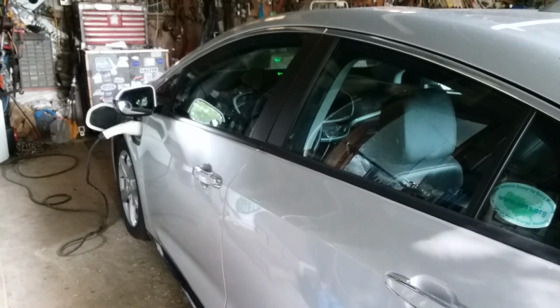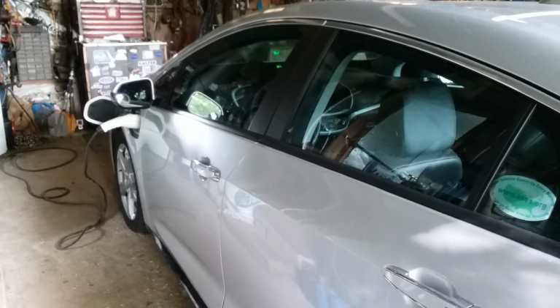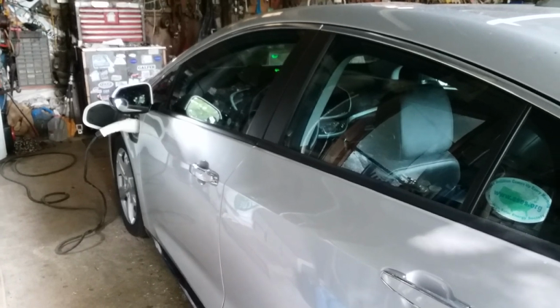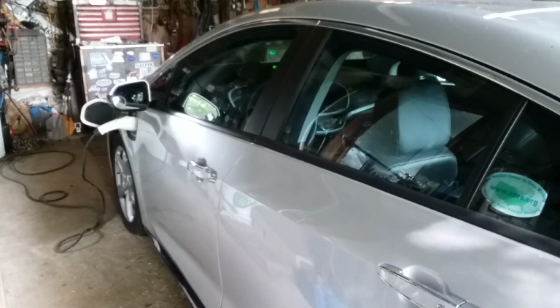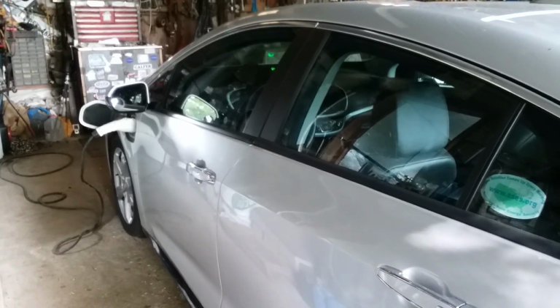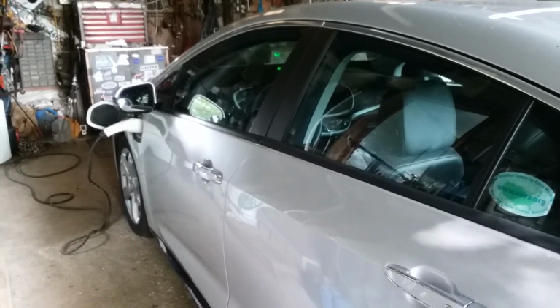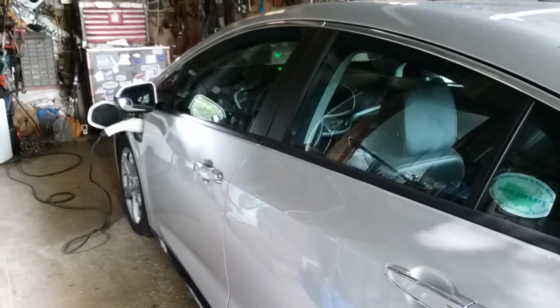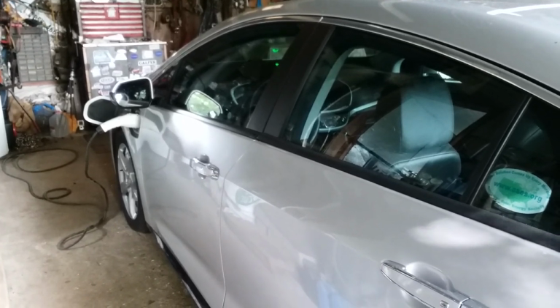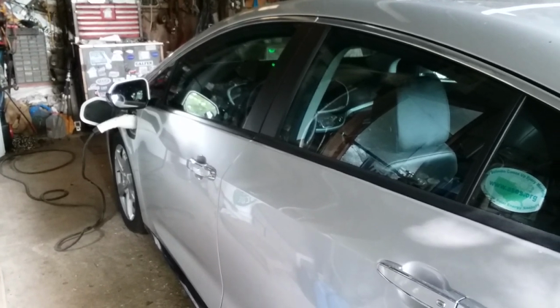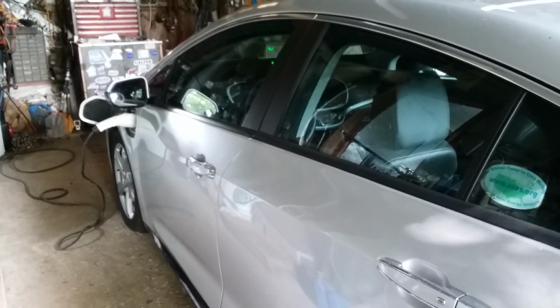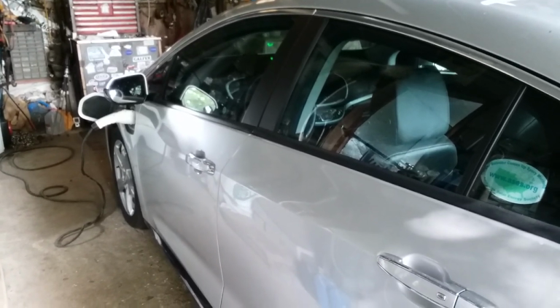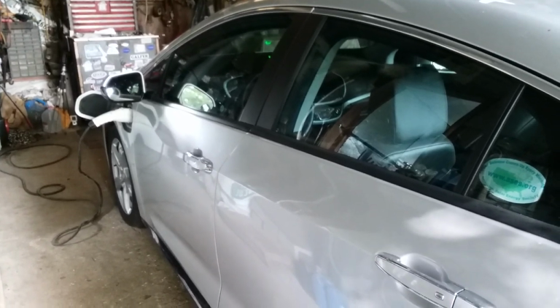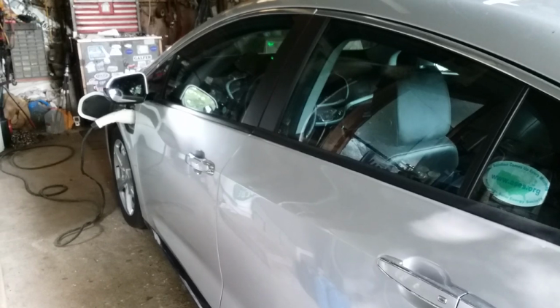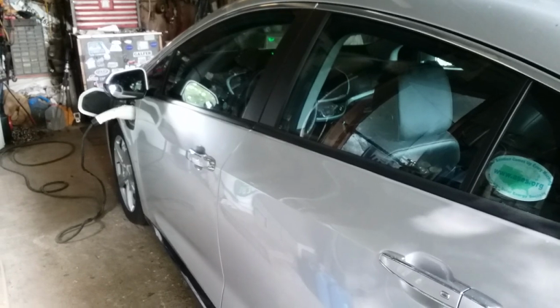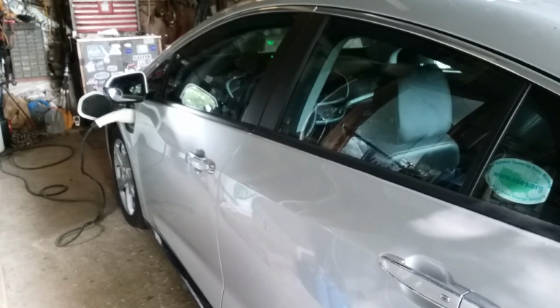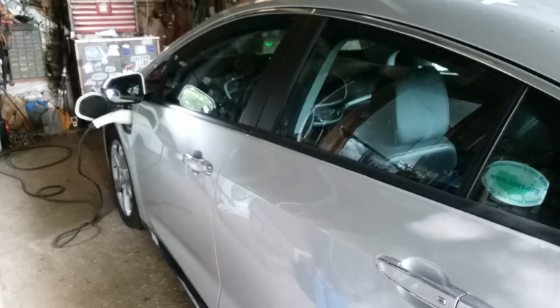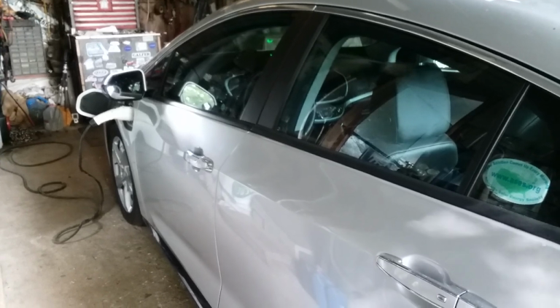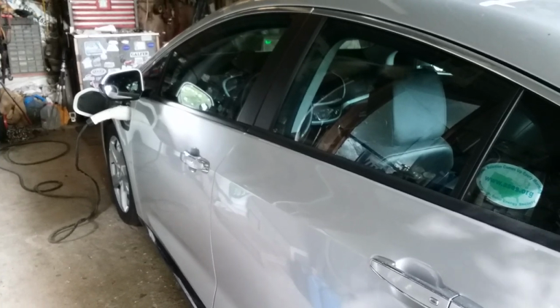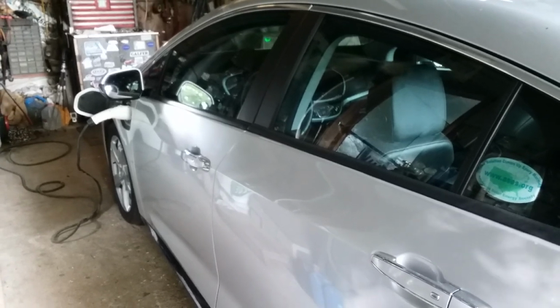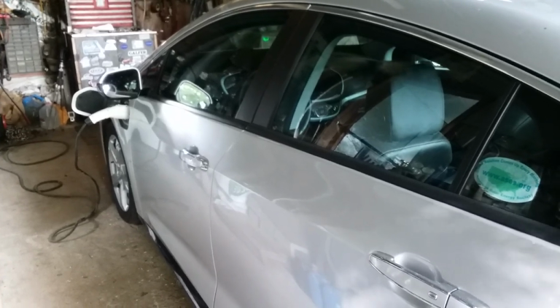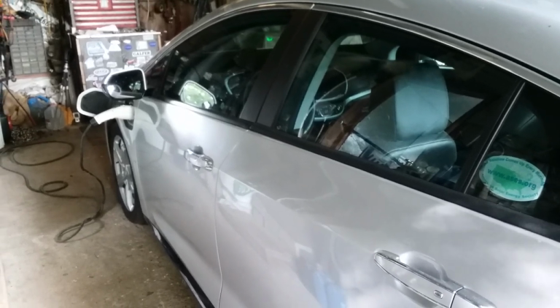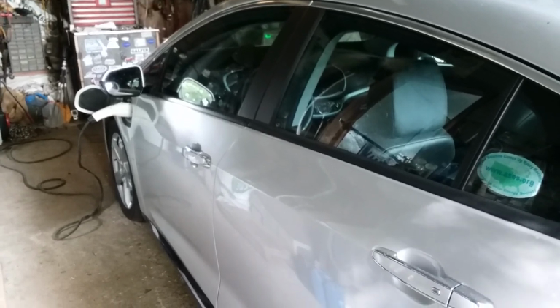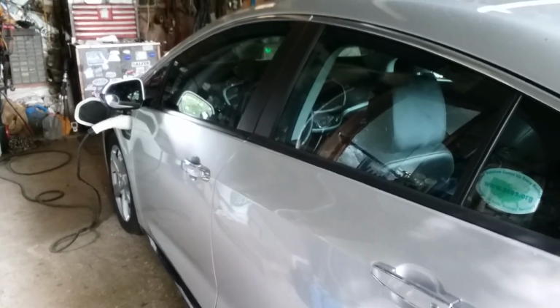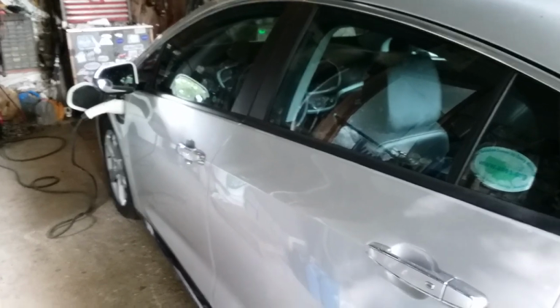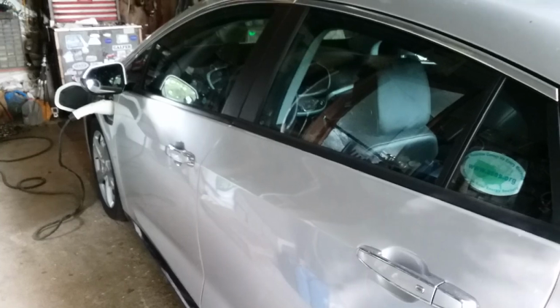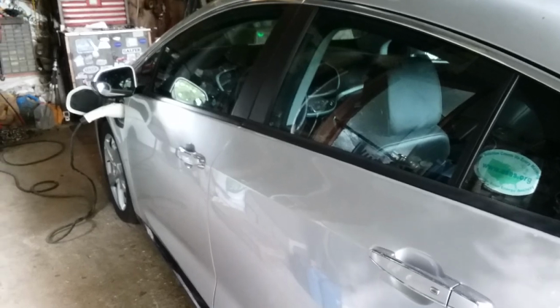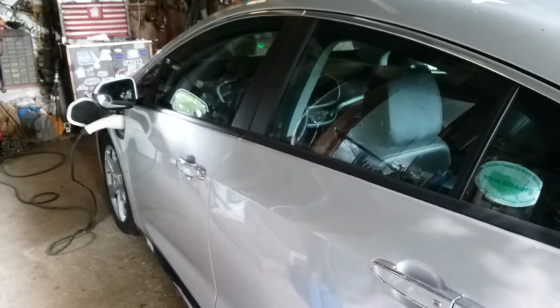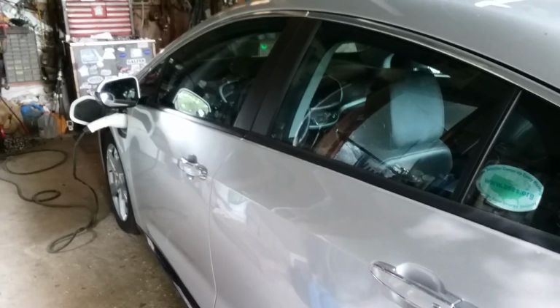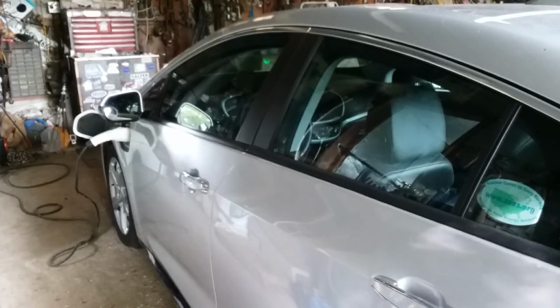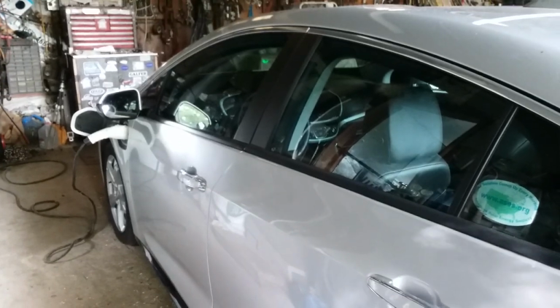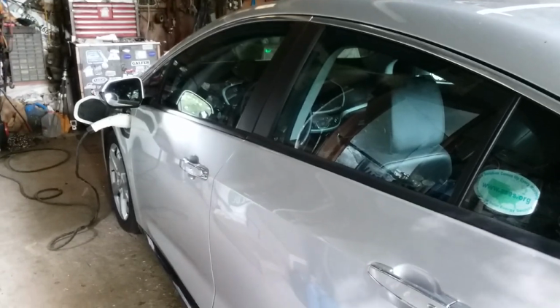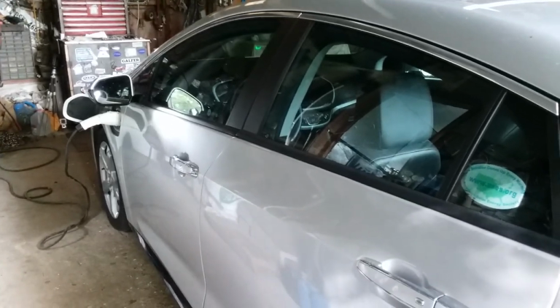I really like it. It's super quiet, super efficient, very quick off the line, fun to drive, and I feel really good about the gas mileage — it's over 100 miles per gallon if we average everything out.